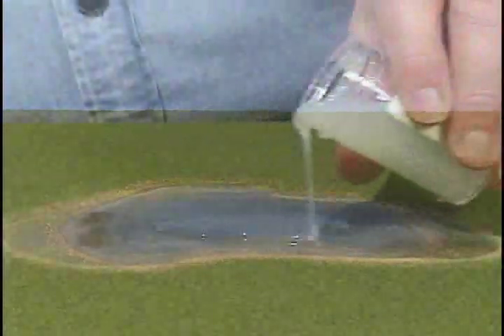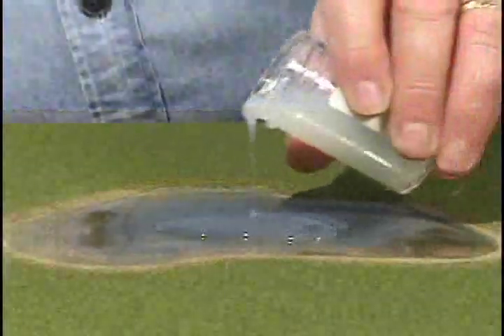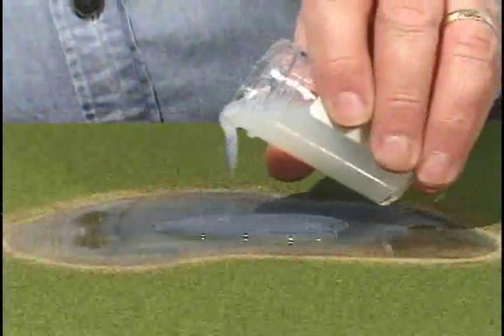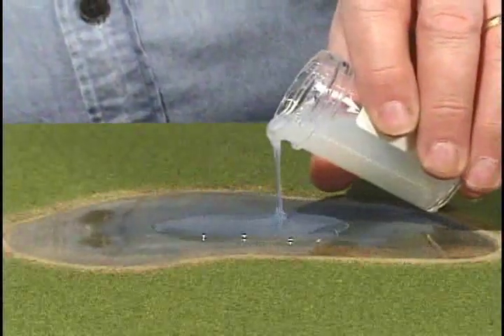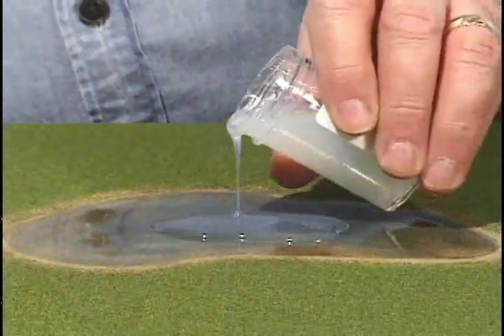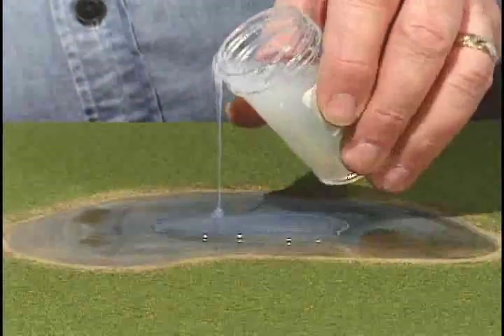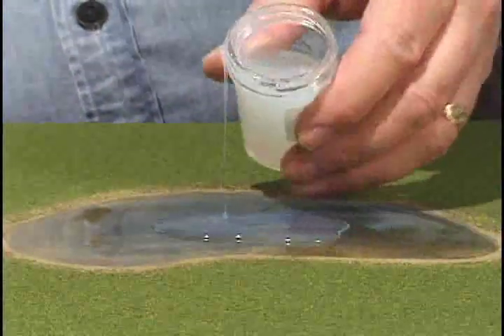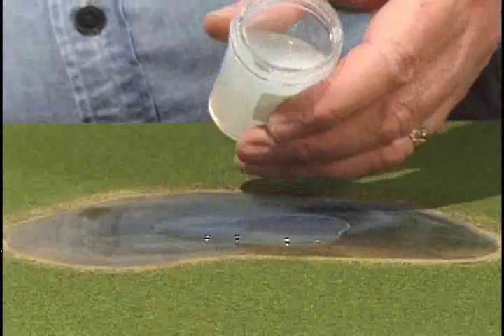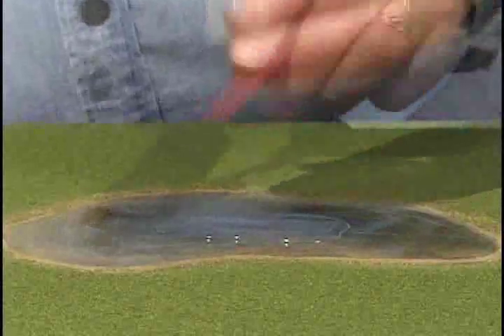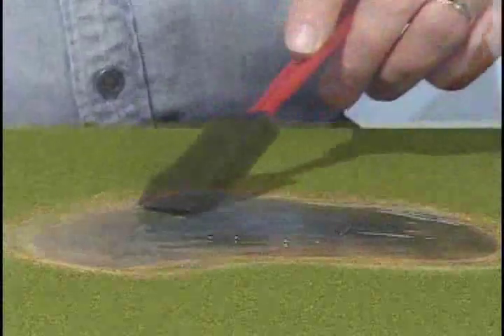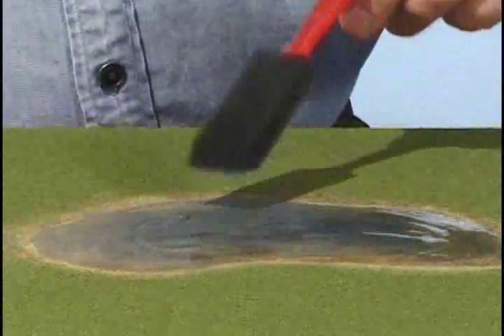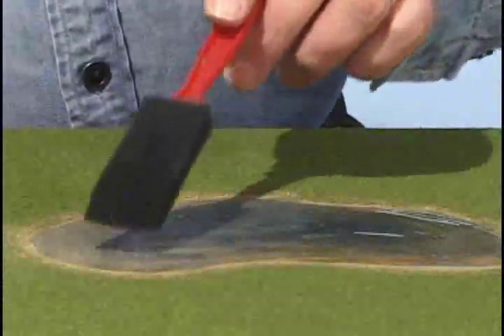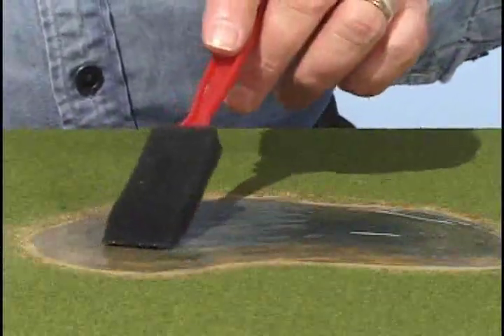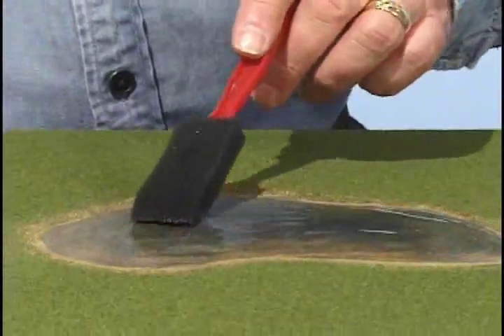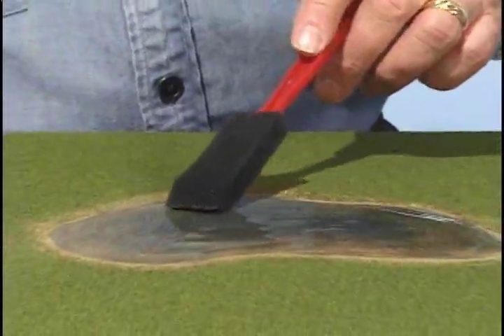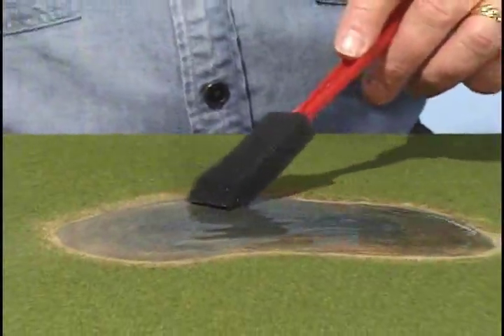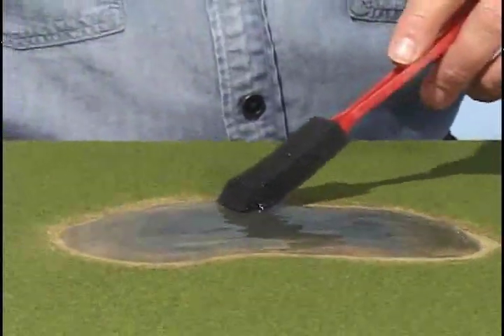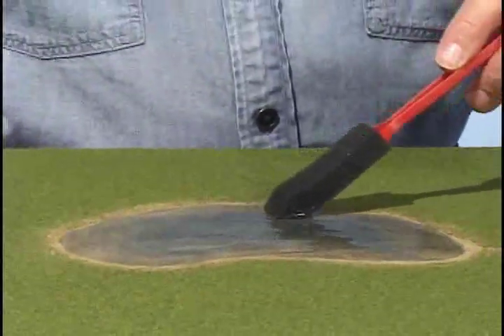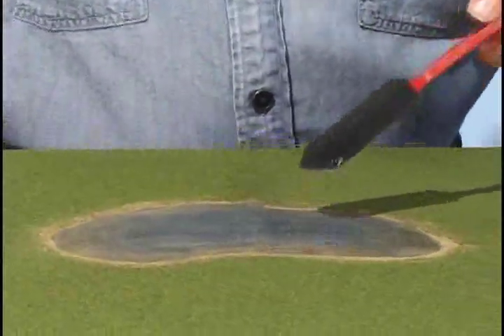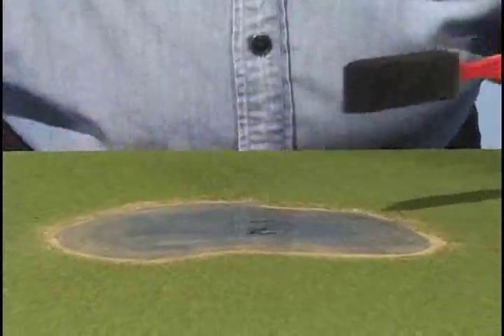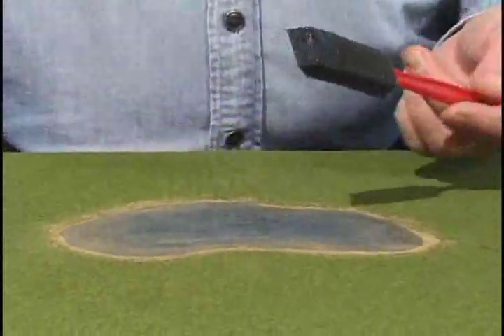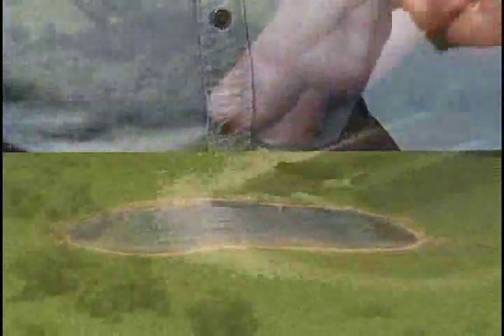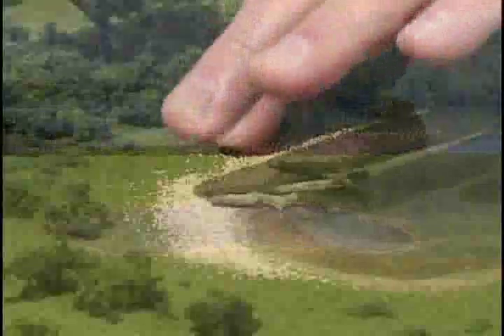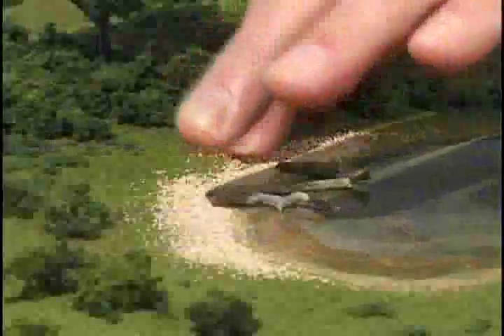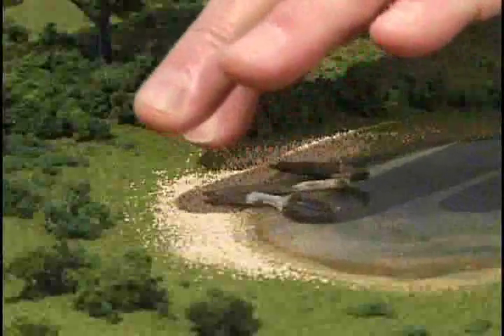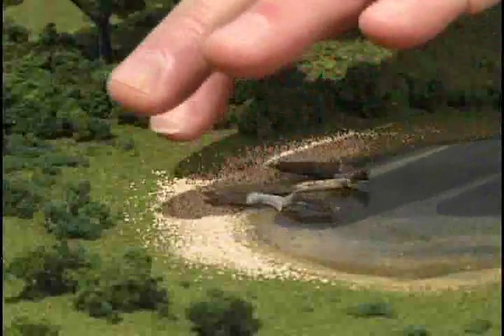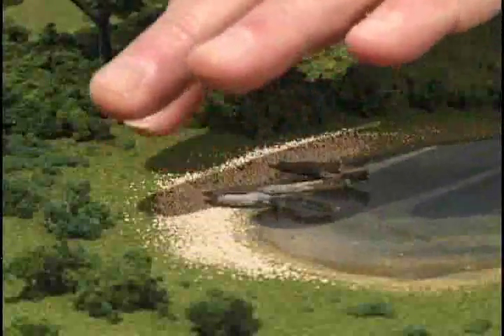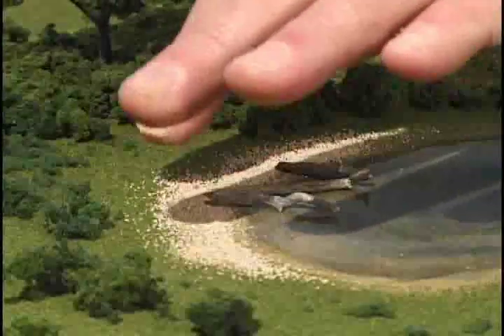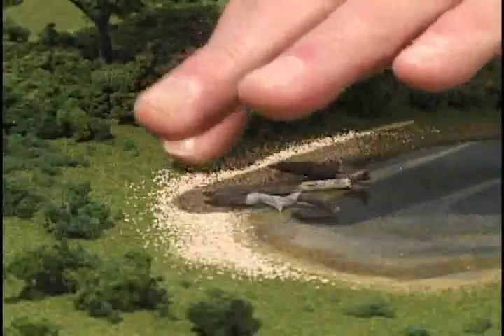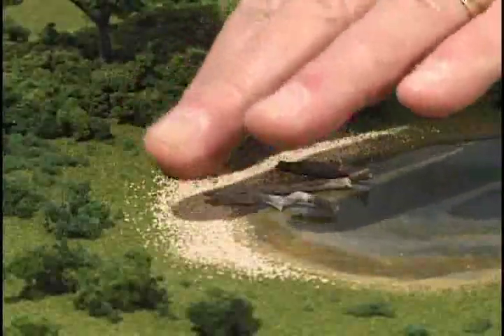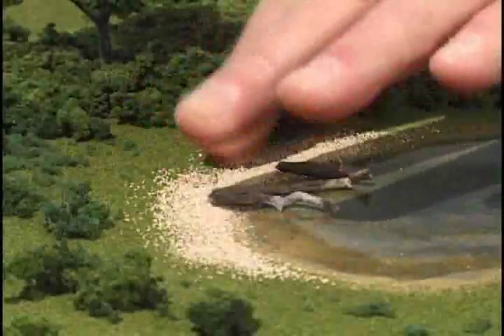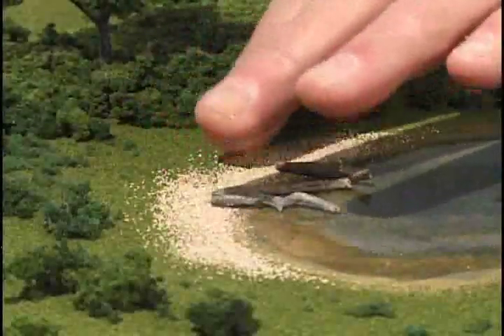If imperfections appear after the water area is dry, you may need to apply a second coat. Detail the banks with rocks, tree limbs, and bushes.